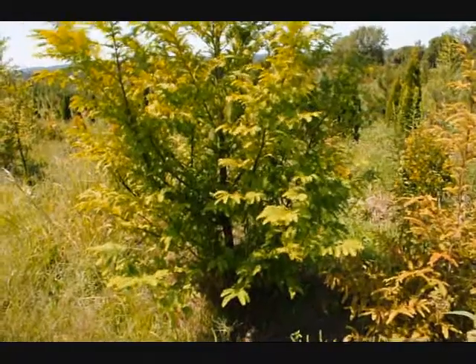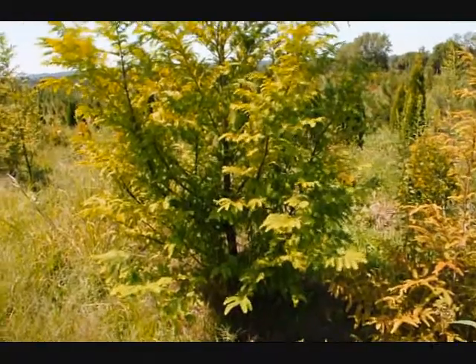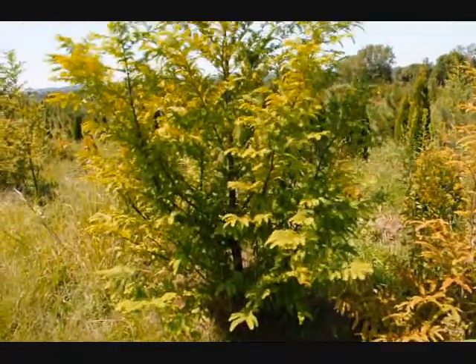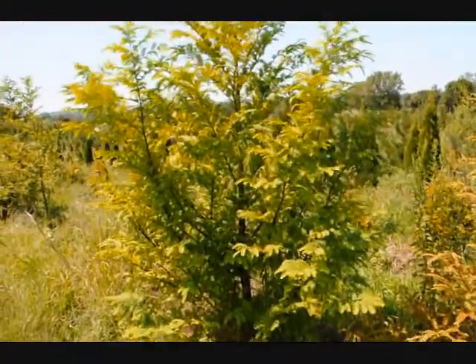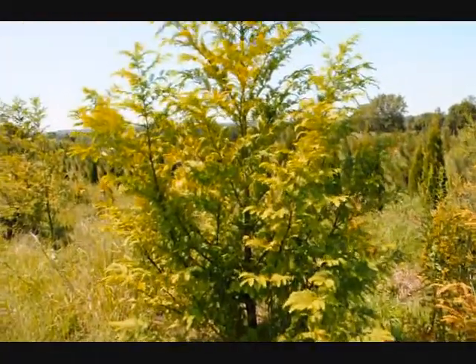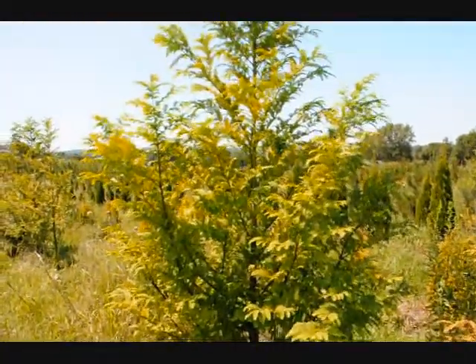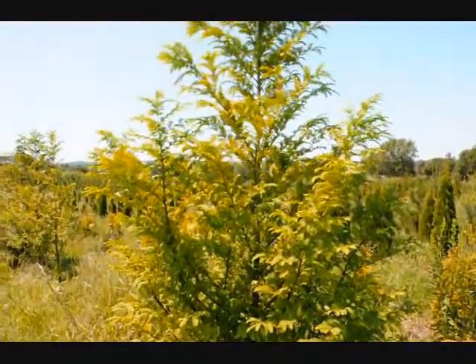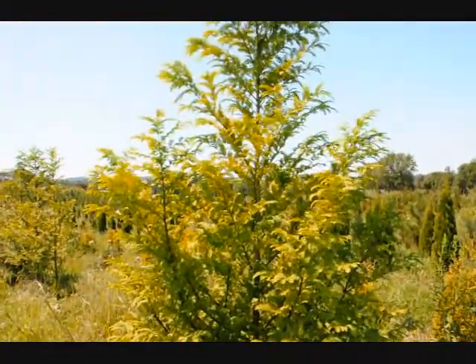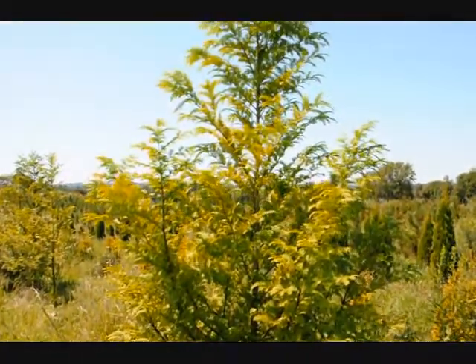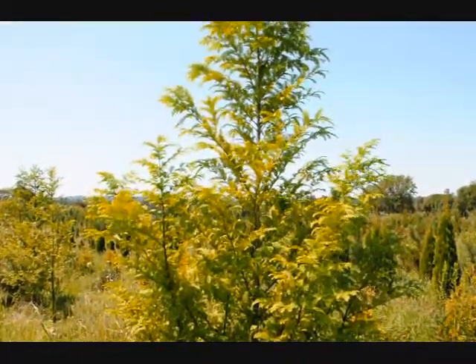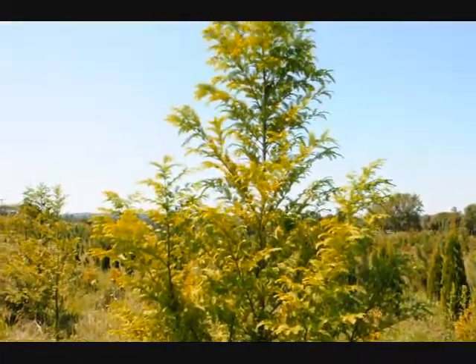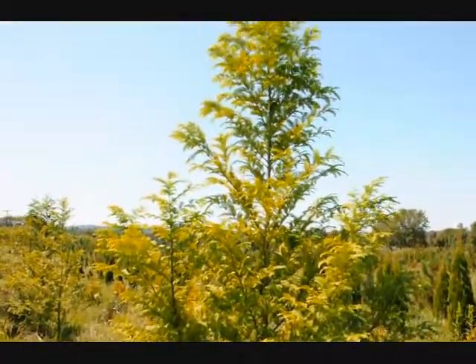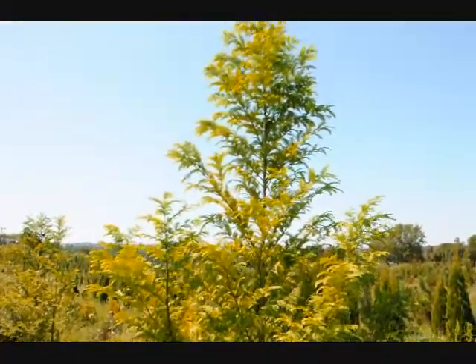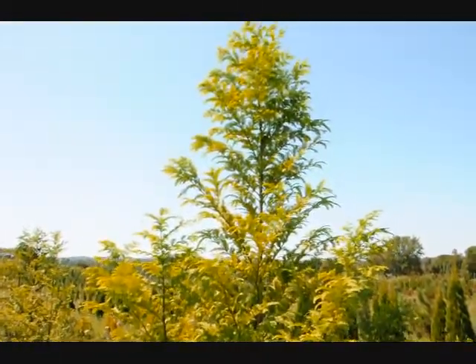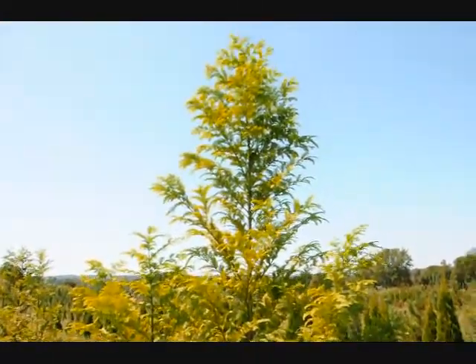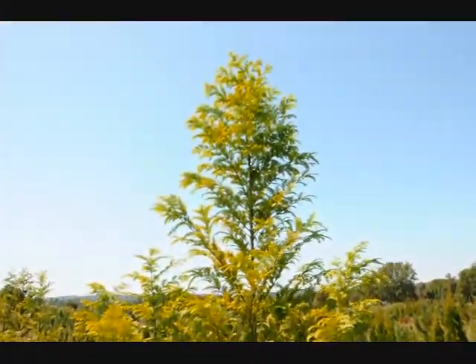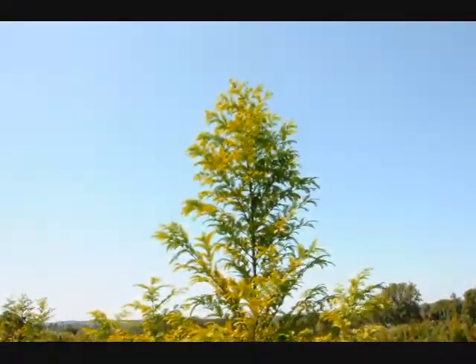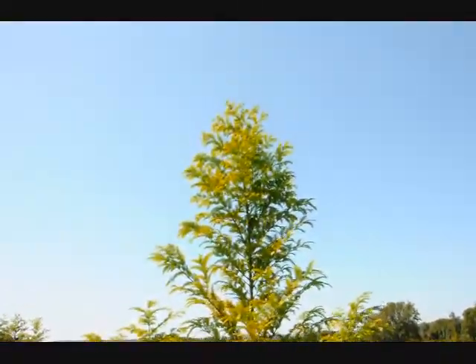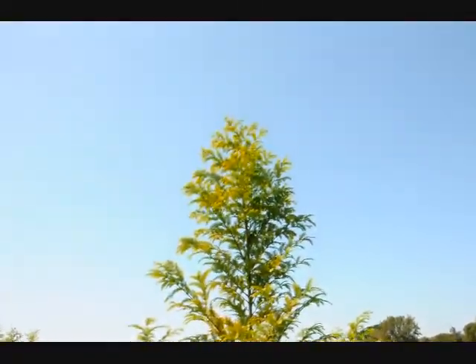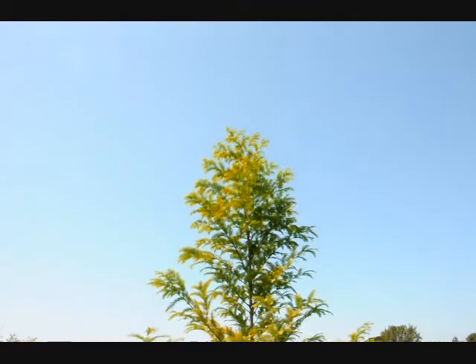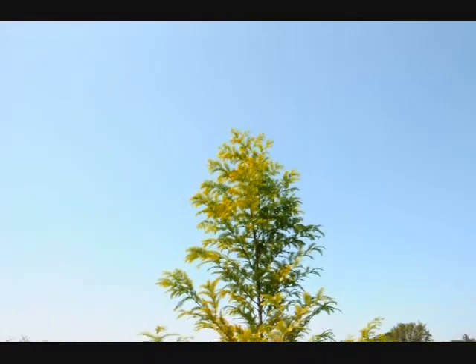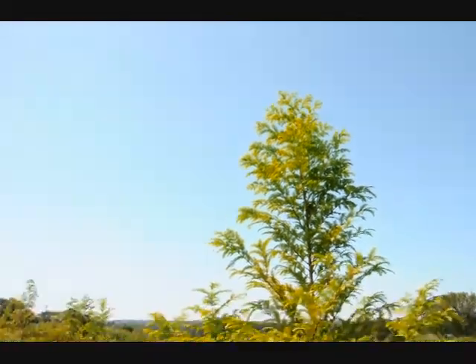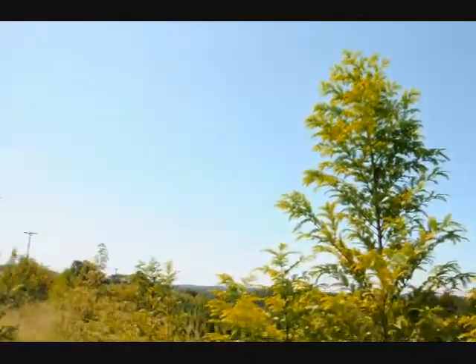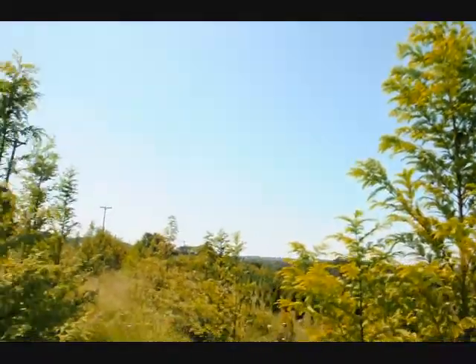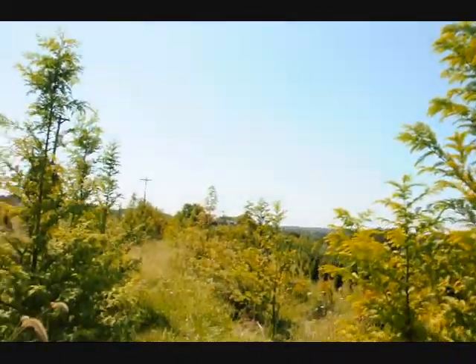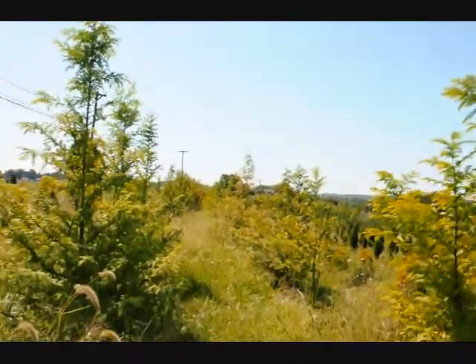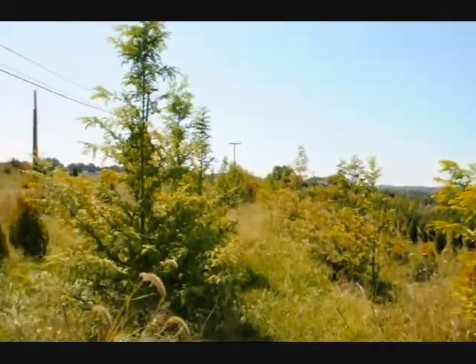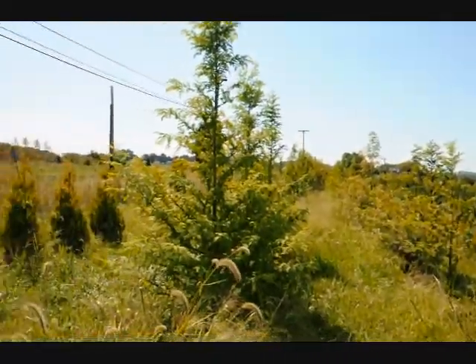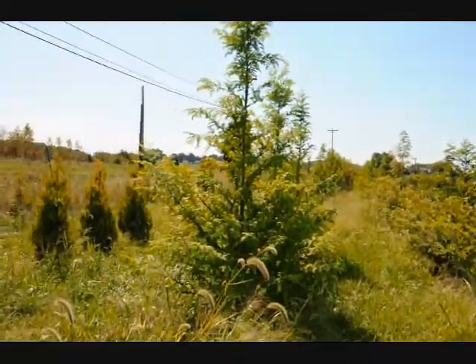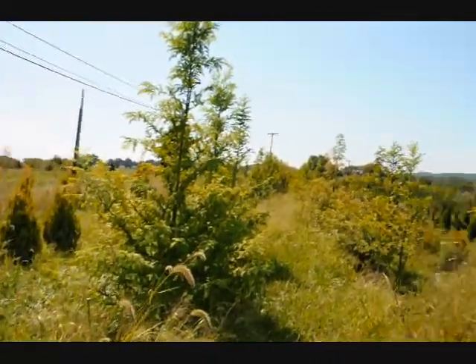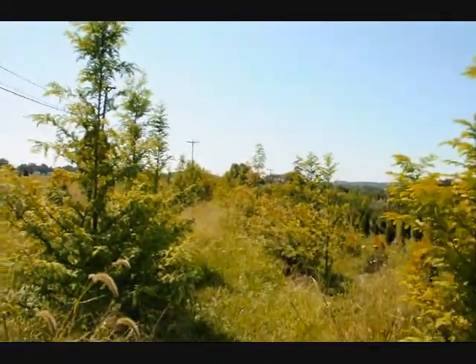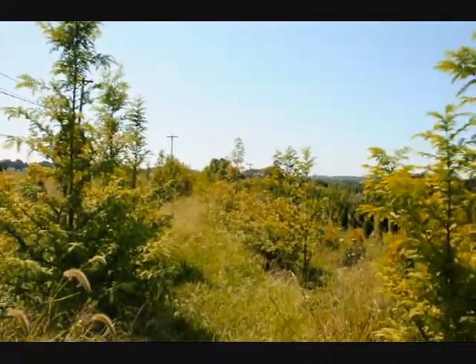This is a Dawn Redwood tree here at Highland Hill Farm. It's called Metasequoia glyptostroboides. We grow quite a few of them — we have about 300 of them in this field.